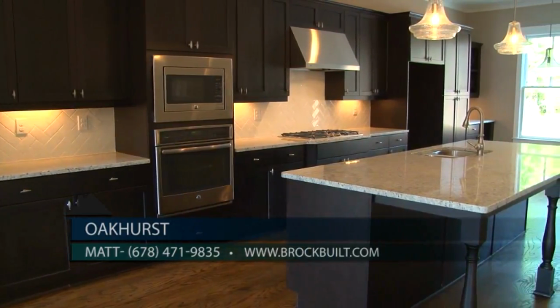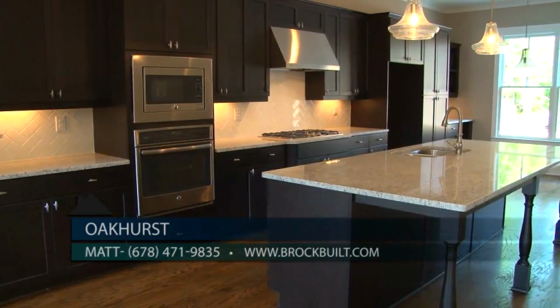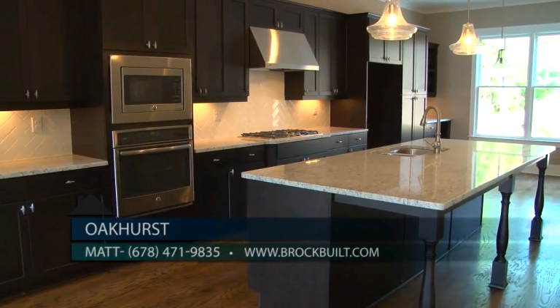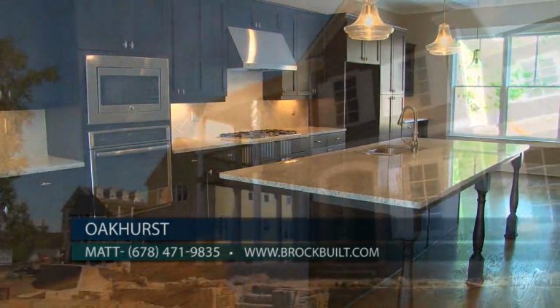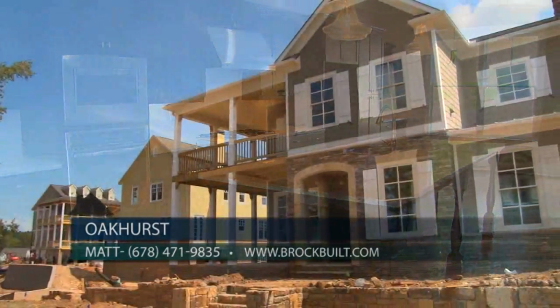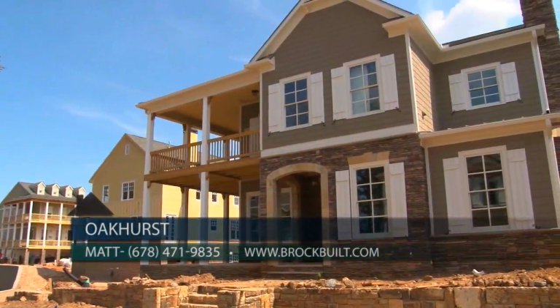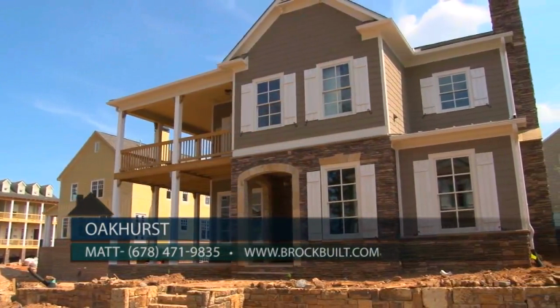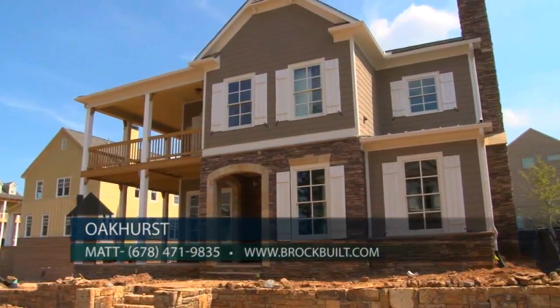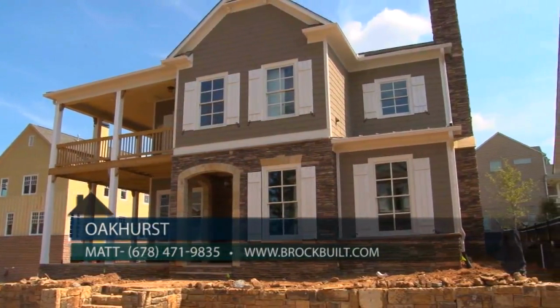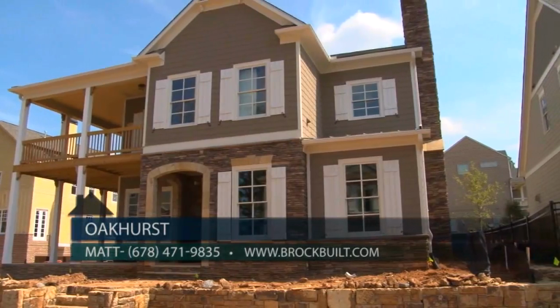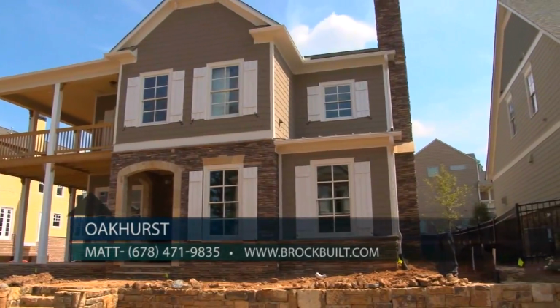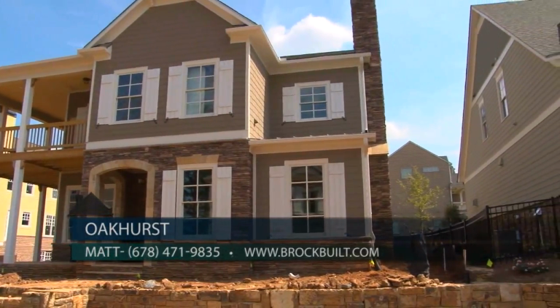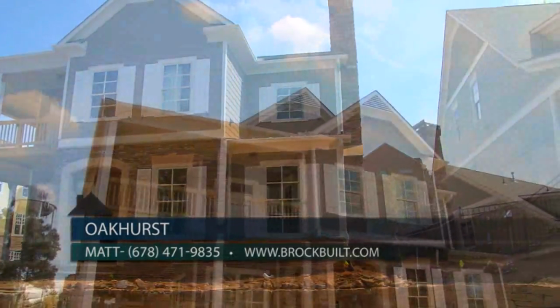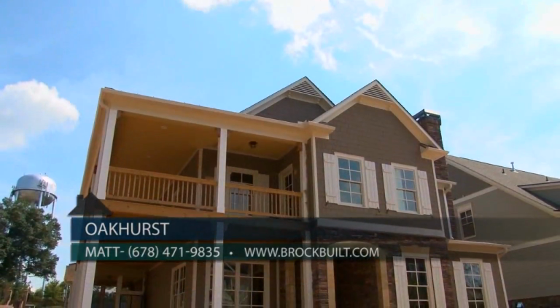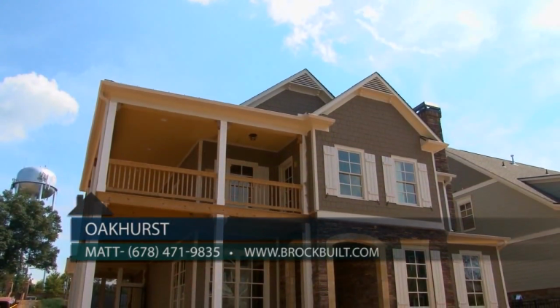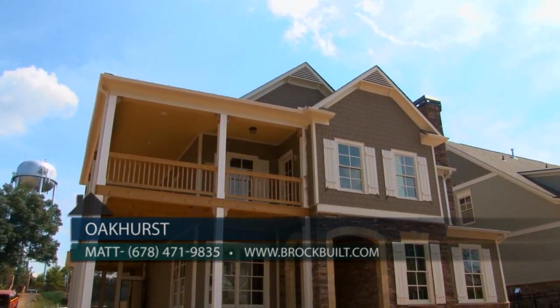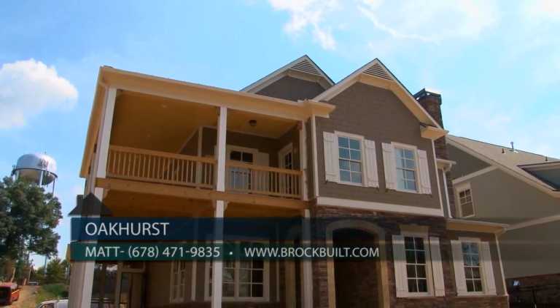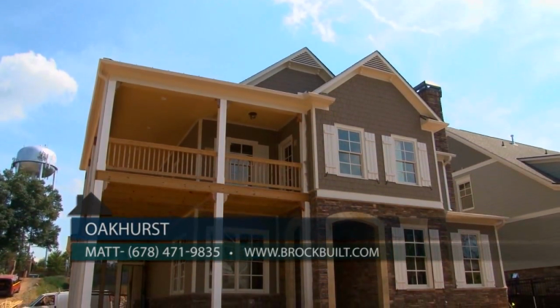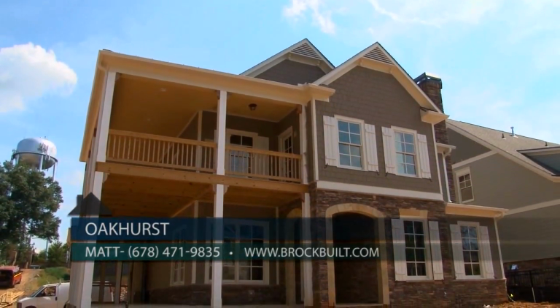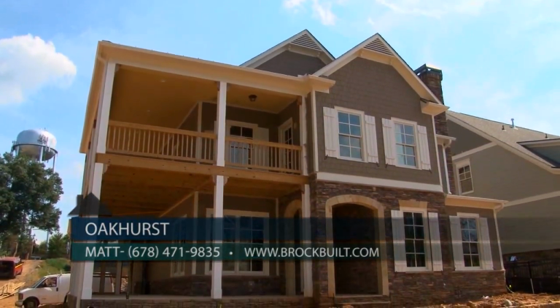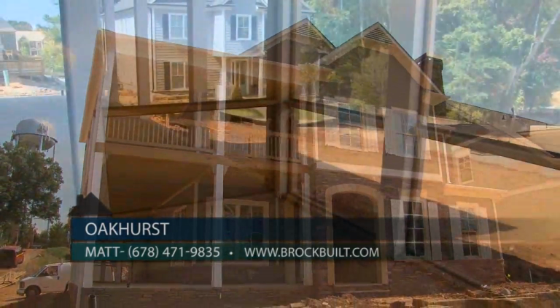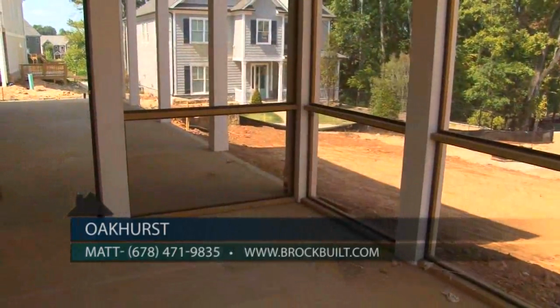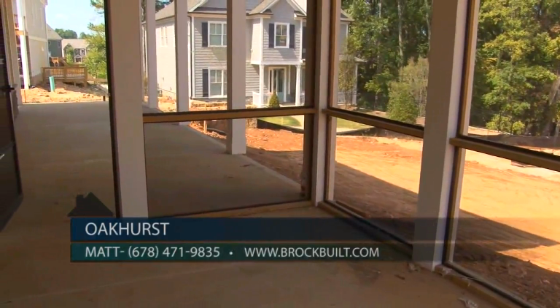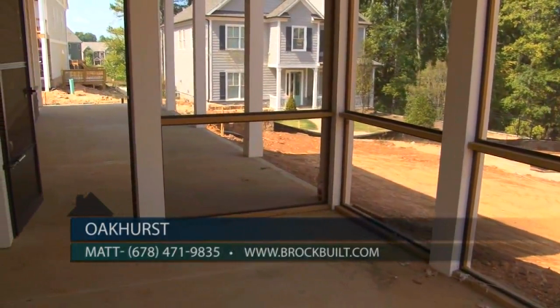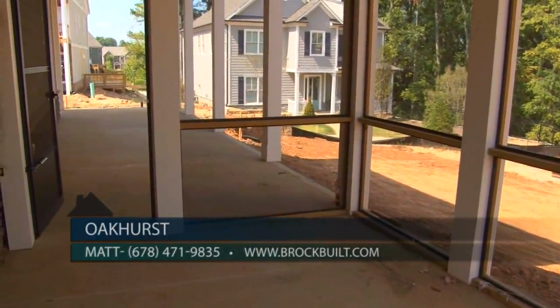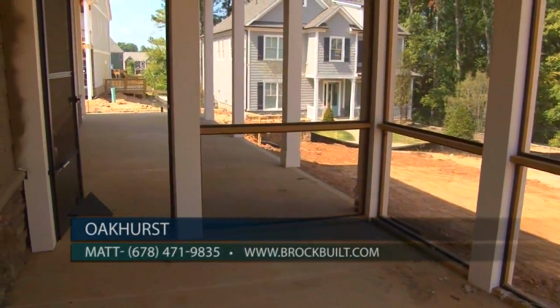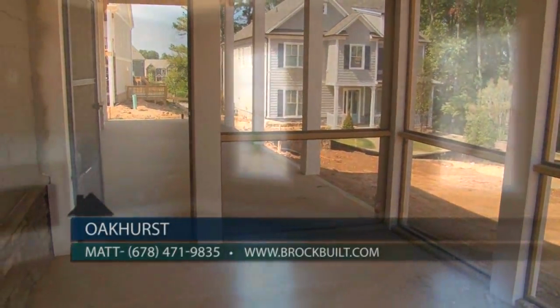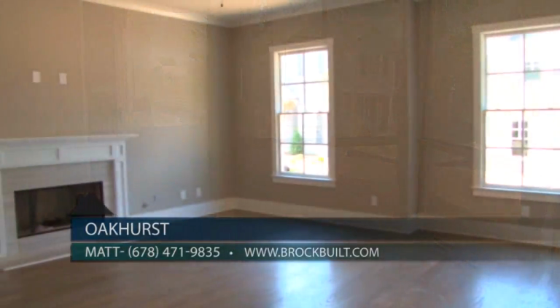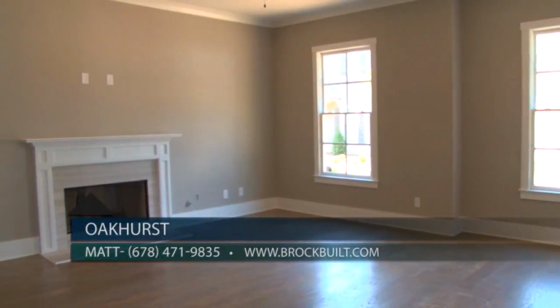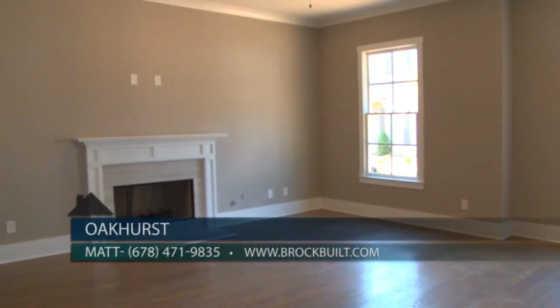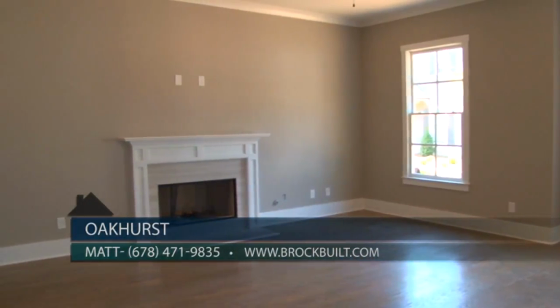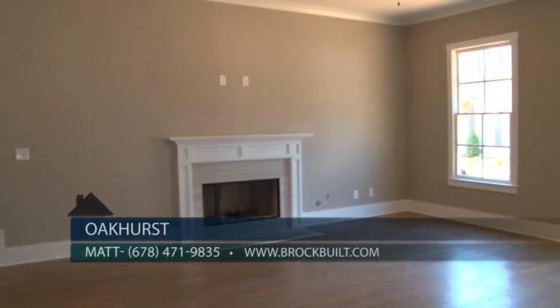Another featured home is our Ashley floor plan, located on Lot 55. This home is a must-see. It has a double front wraparound porch as well as a large back deck. Very open concept. This home is priced at $425,999.